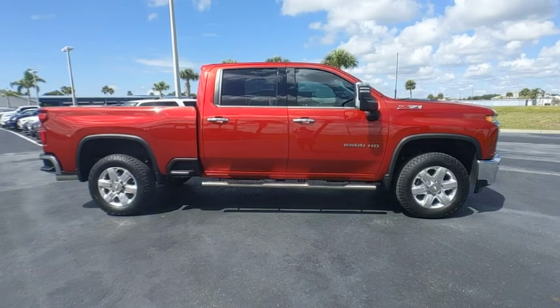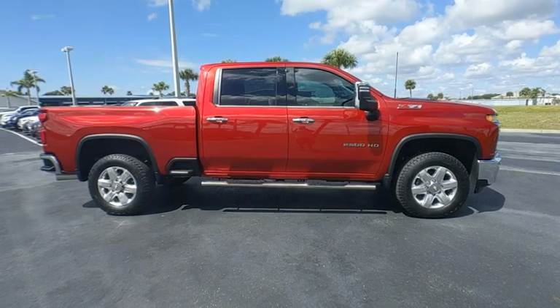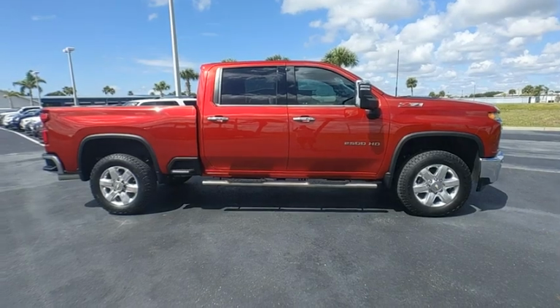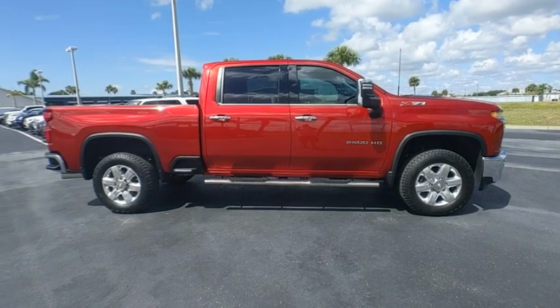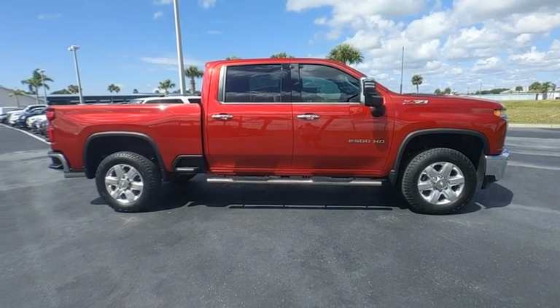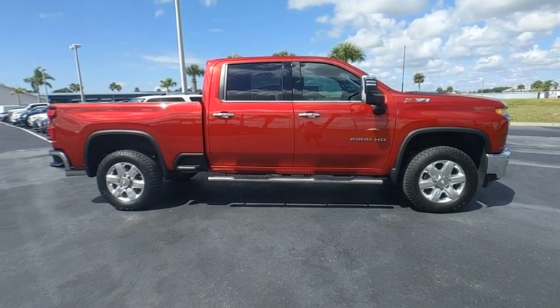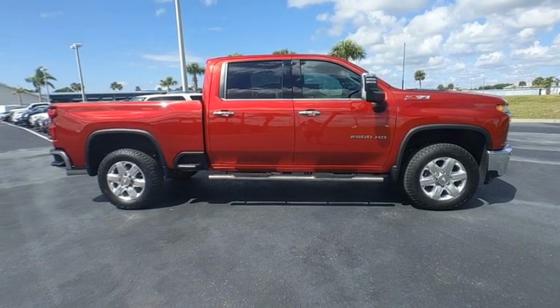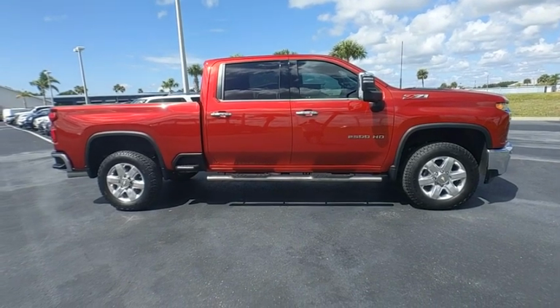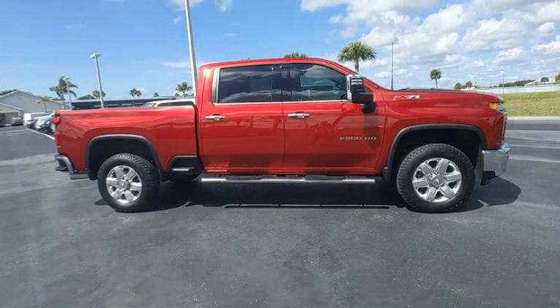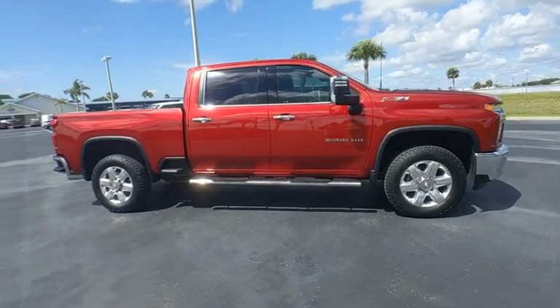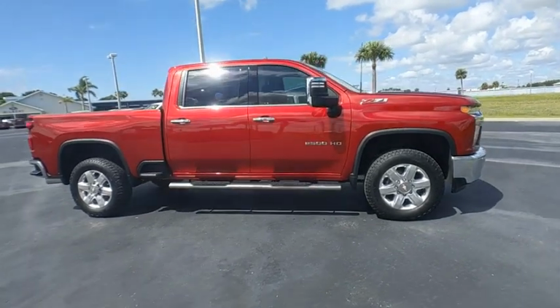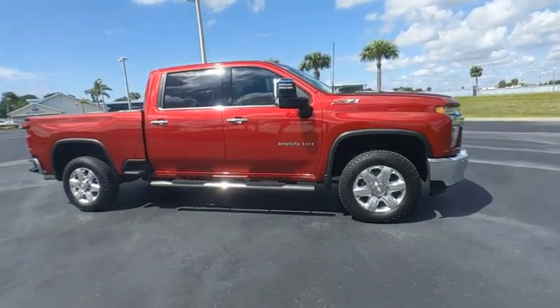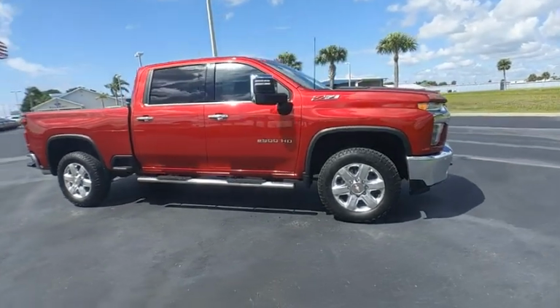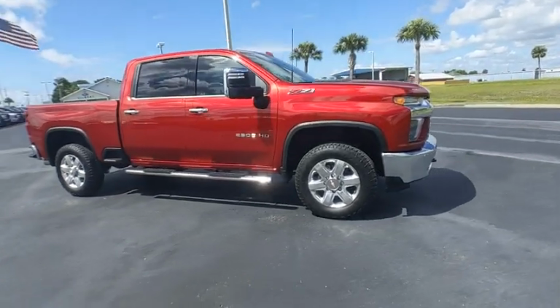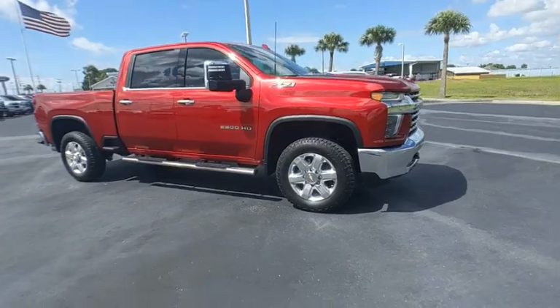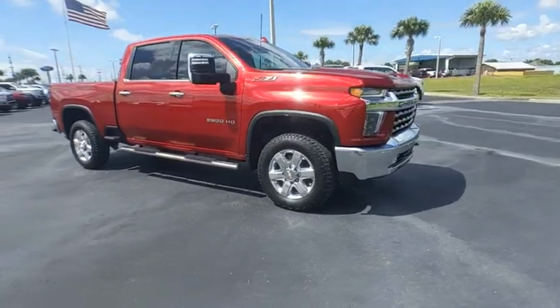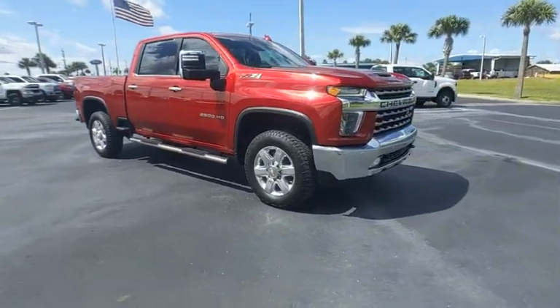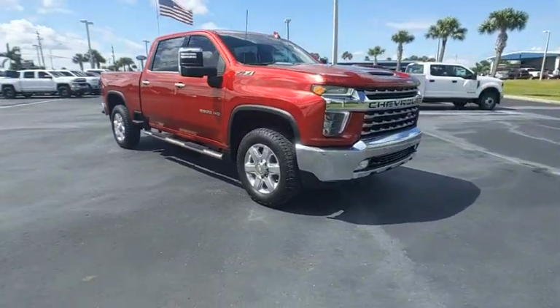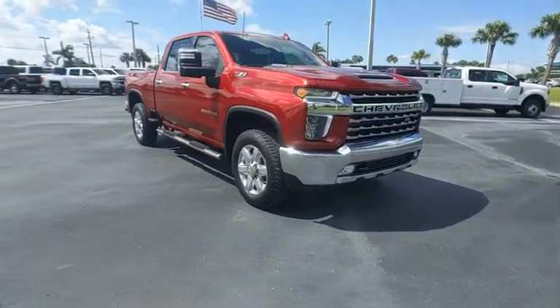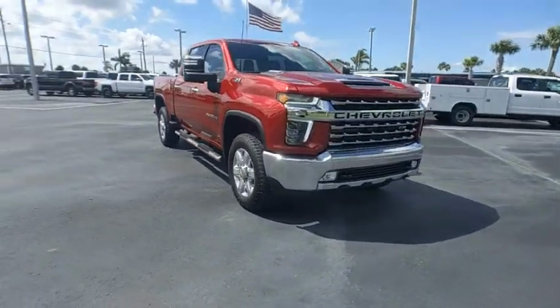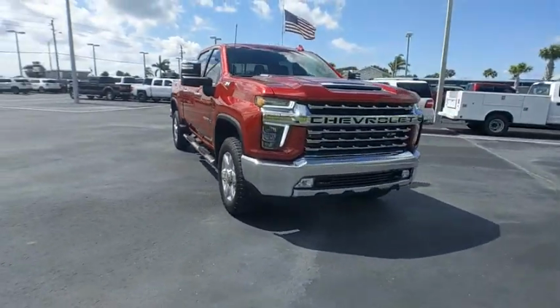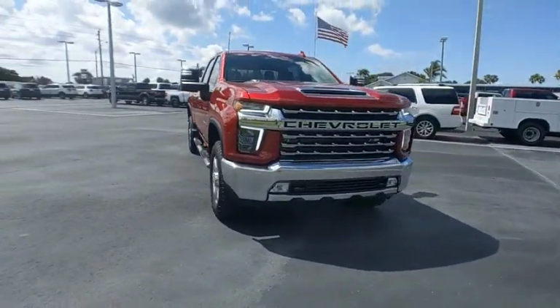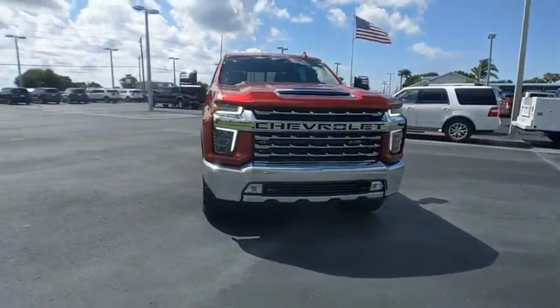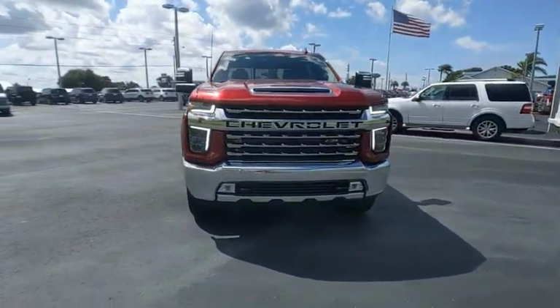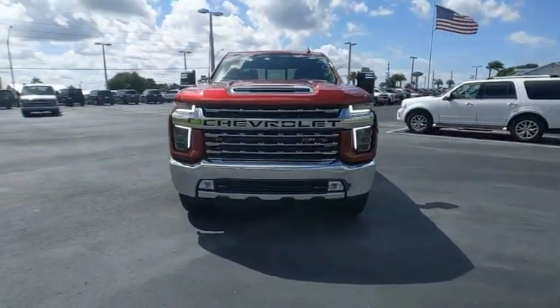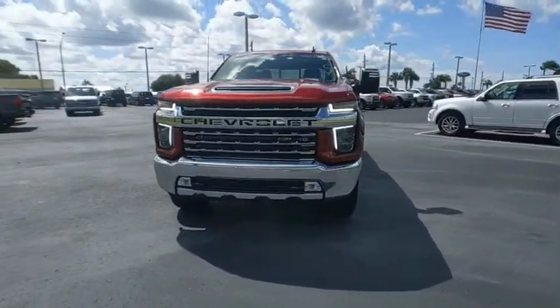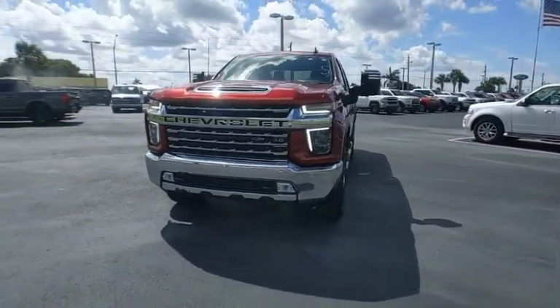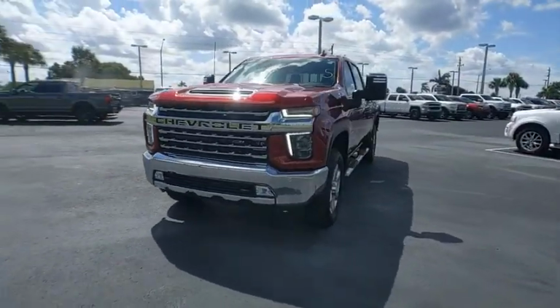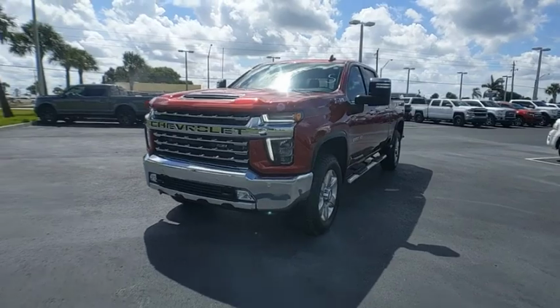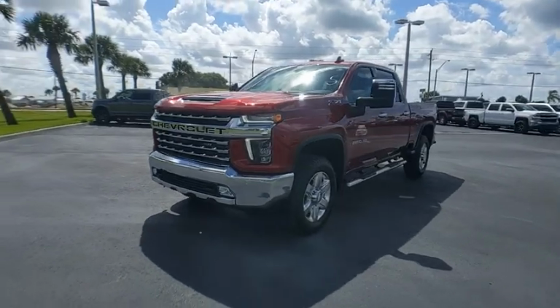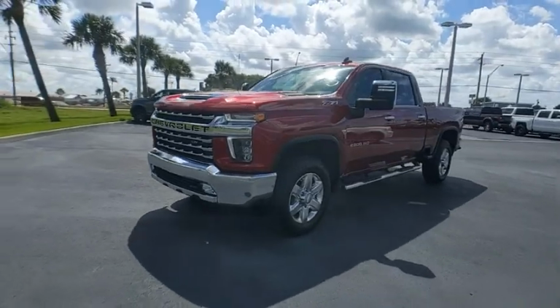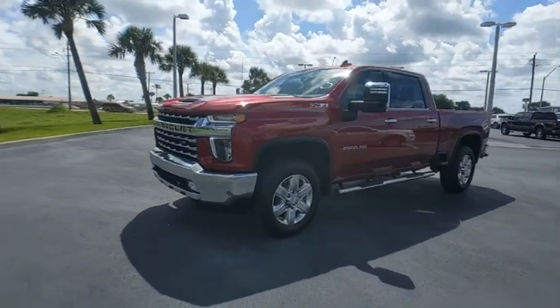We are pleased to show you the 2021 Silverado 2500 HD. This pickup truck pulls unlike any other. Here are some of this vehicle's great options.